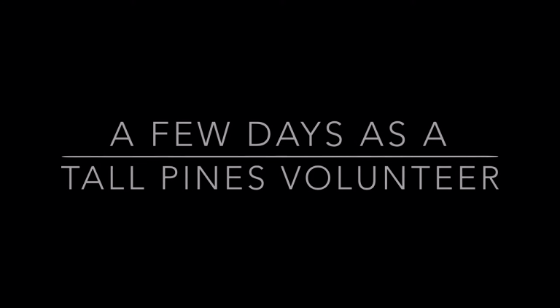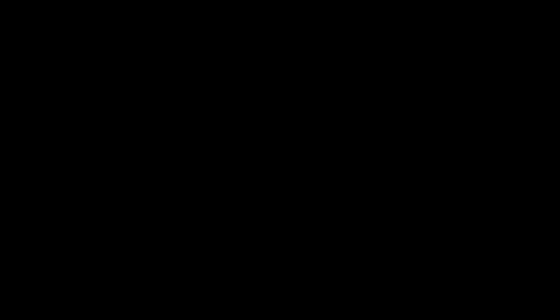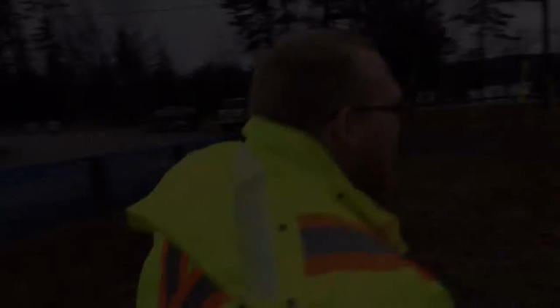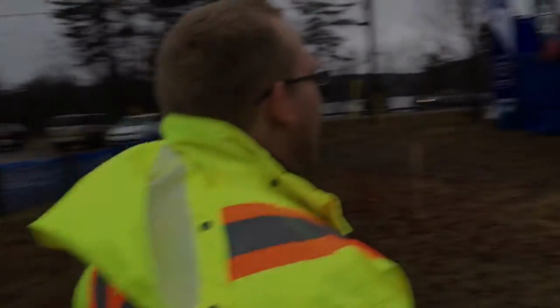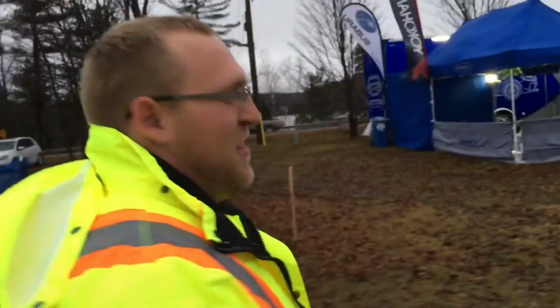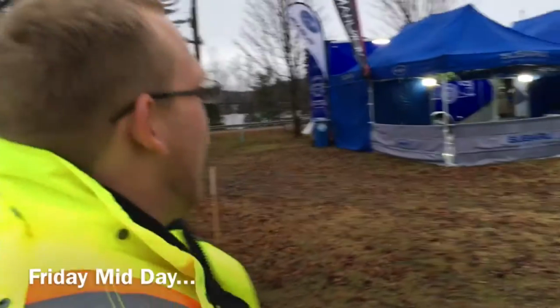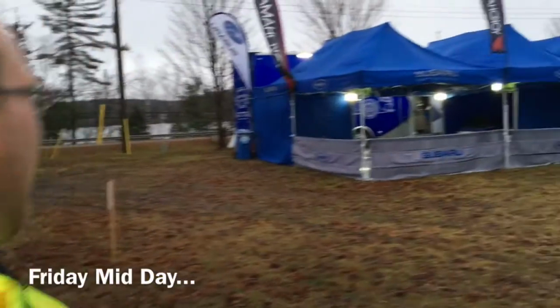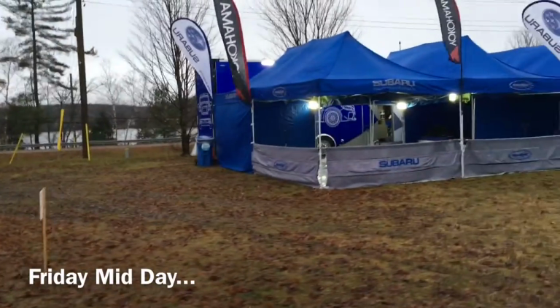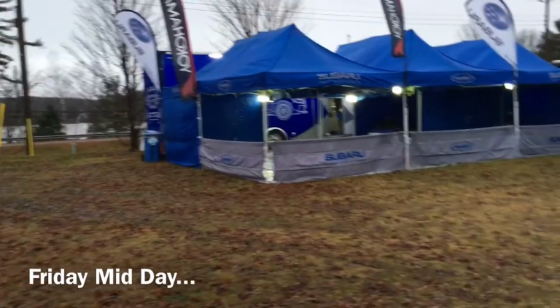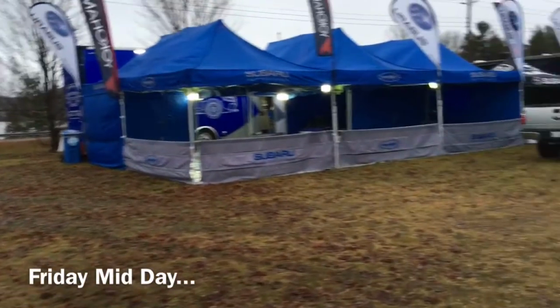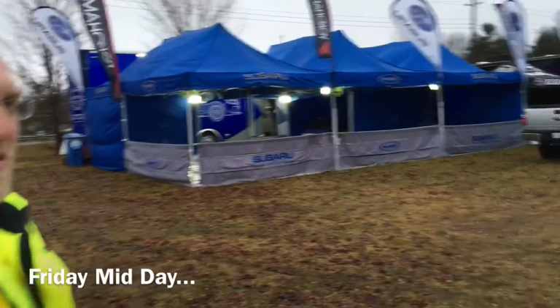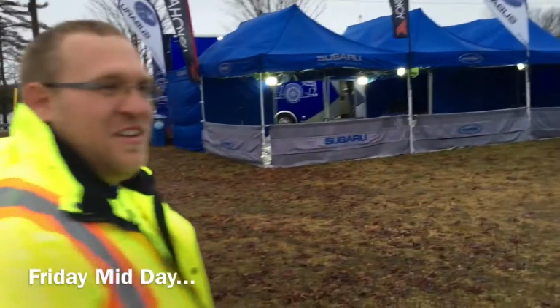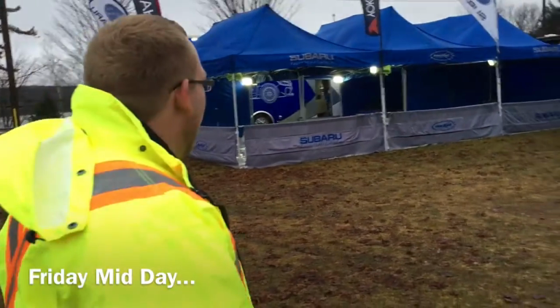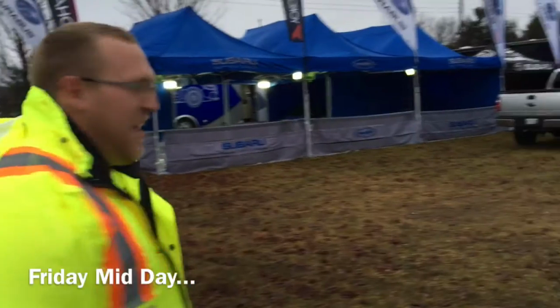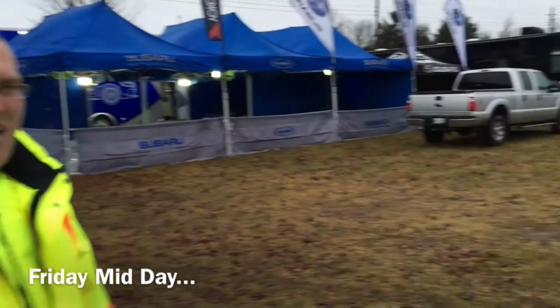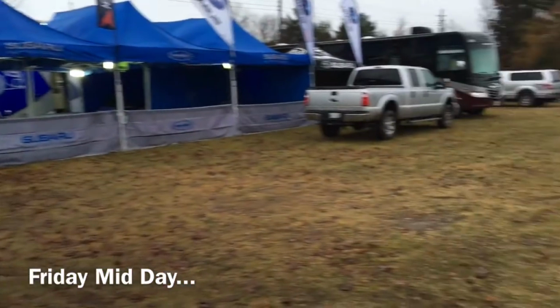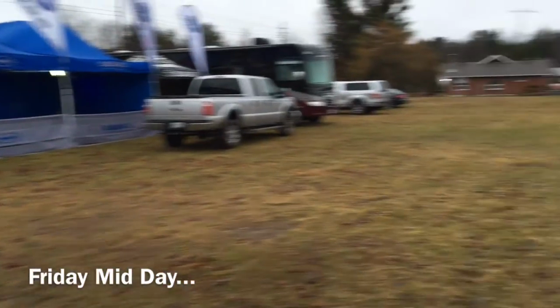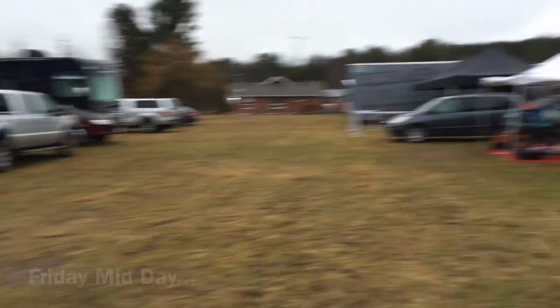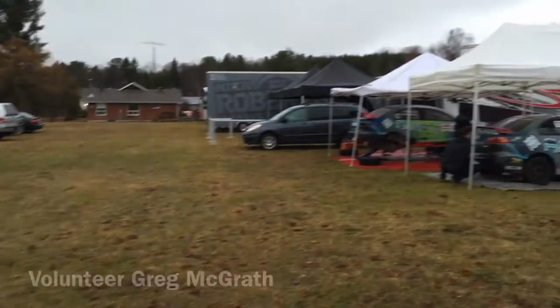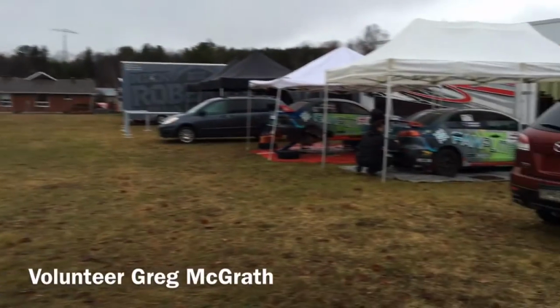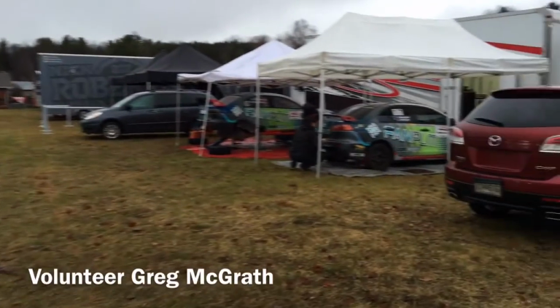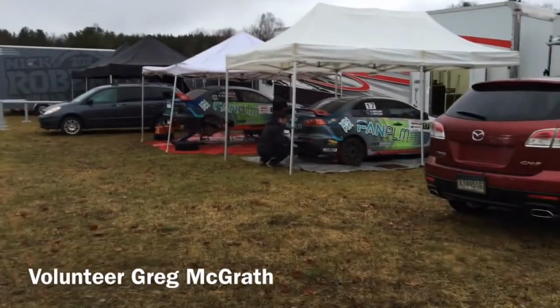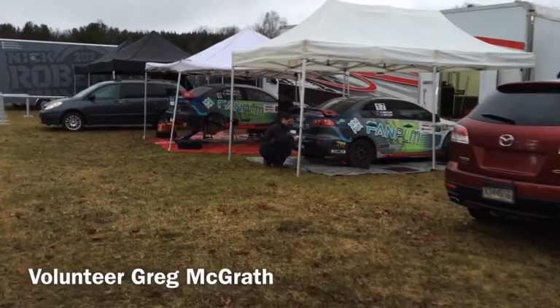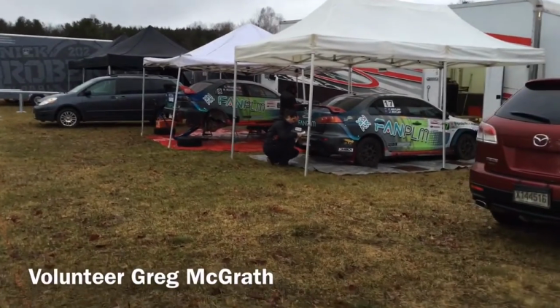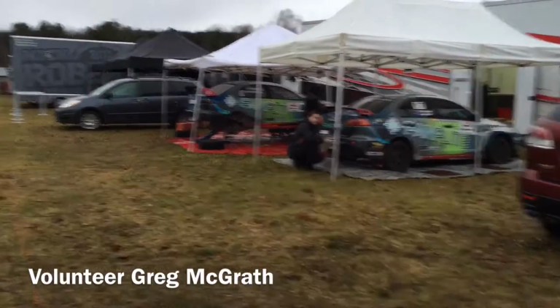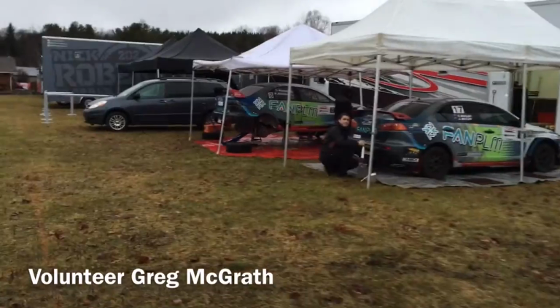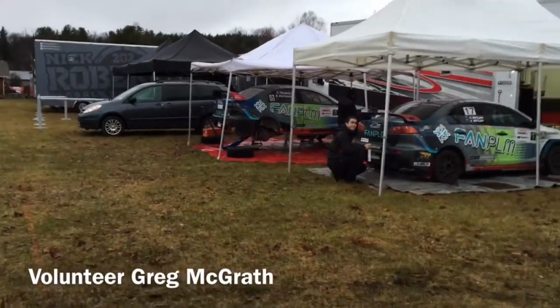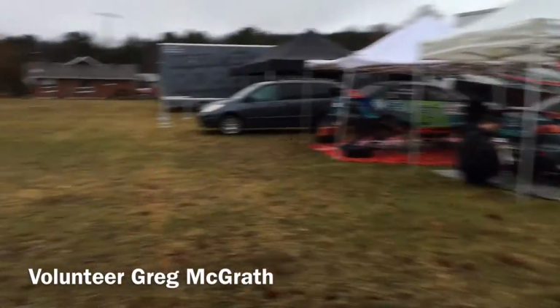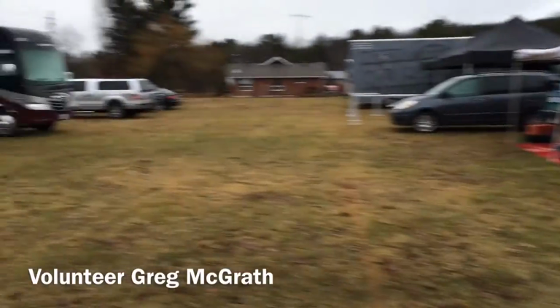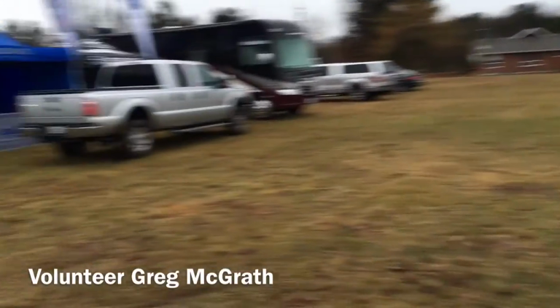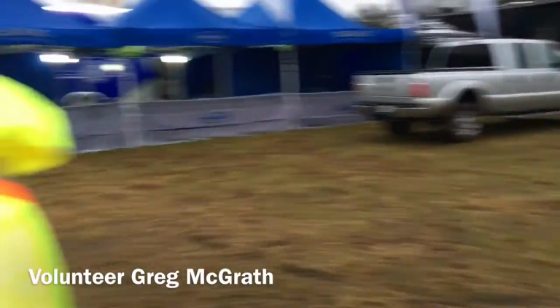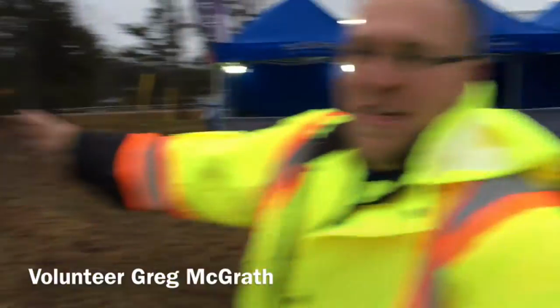We're going to go down Subaru row and check out — well, I don't think there's a rally car there right now — but this is all at the service park, where some people get to work and supervise and make sure all the cars are parked right.